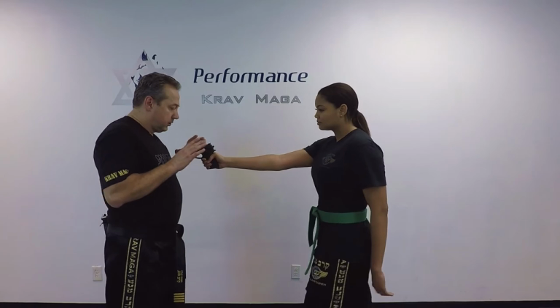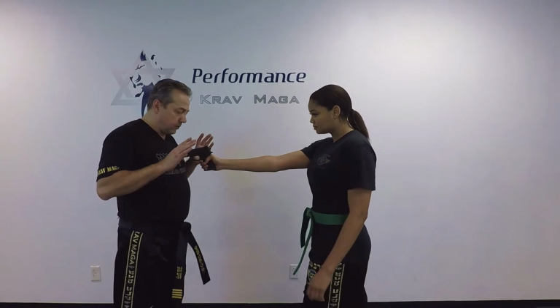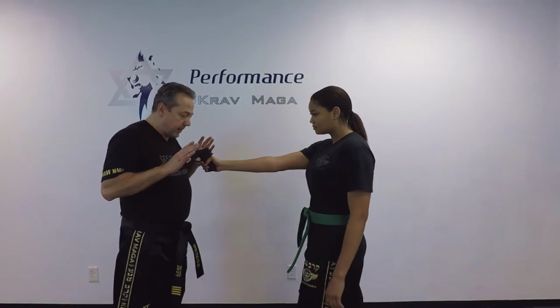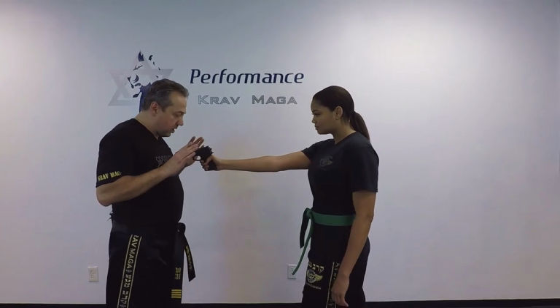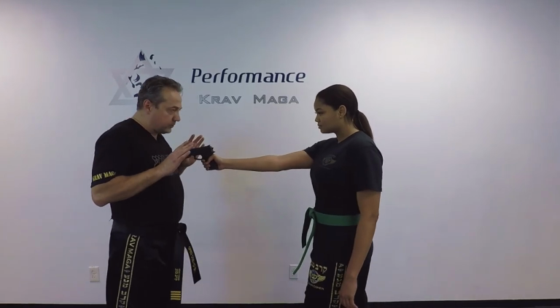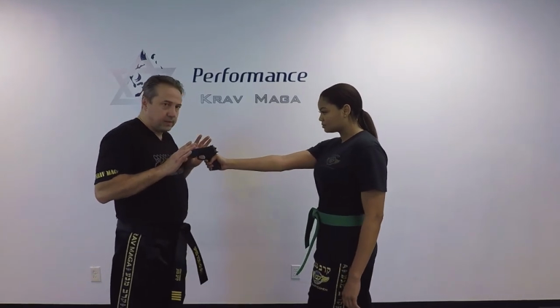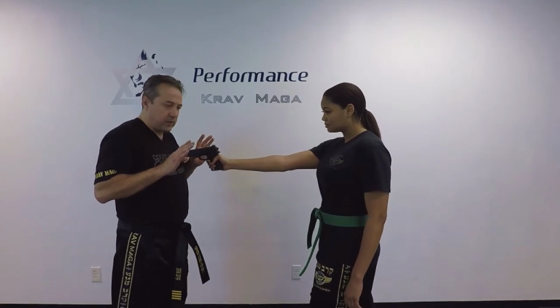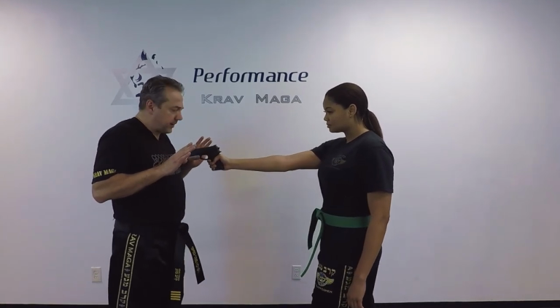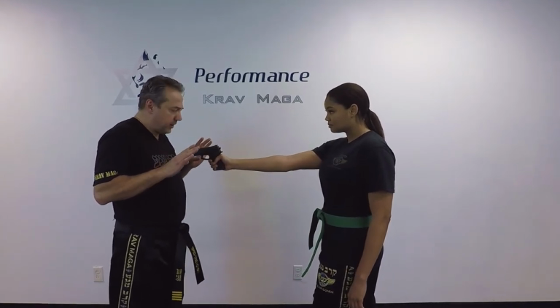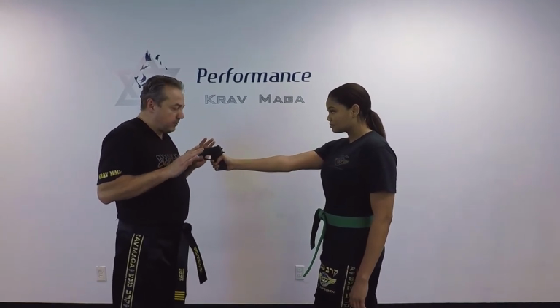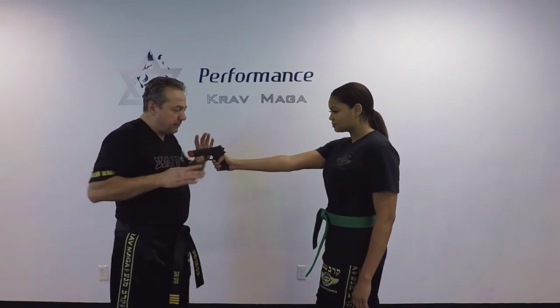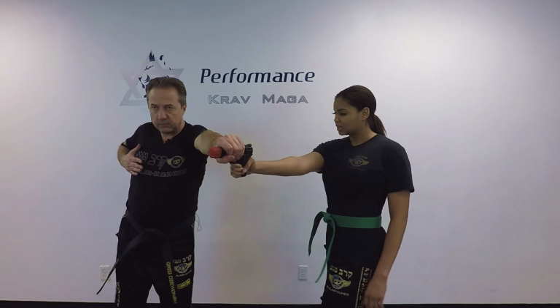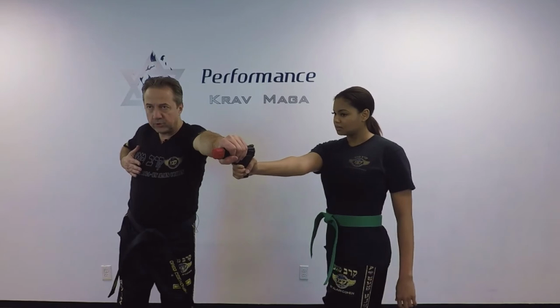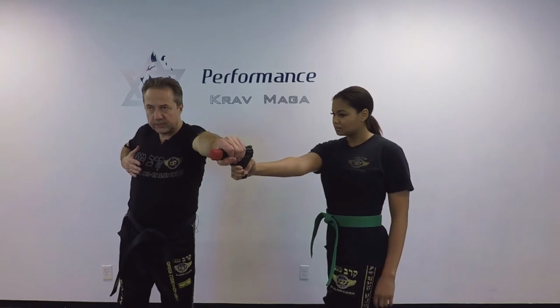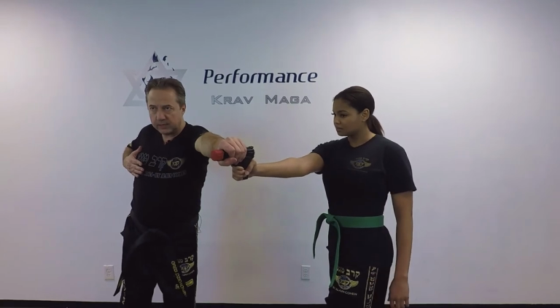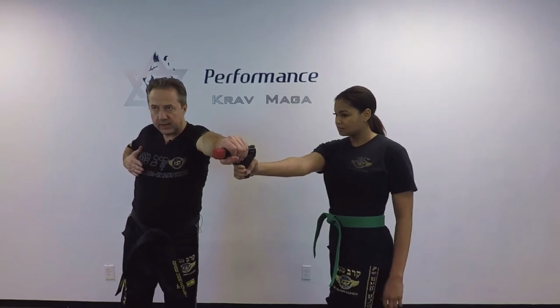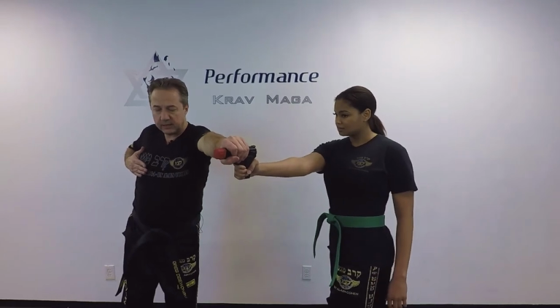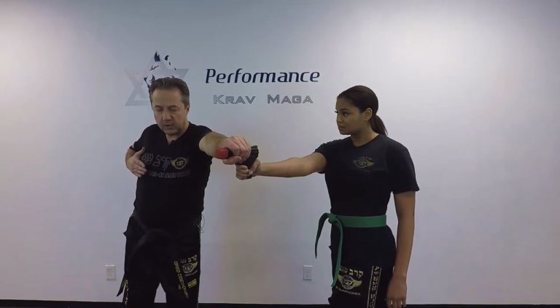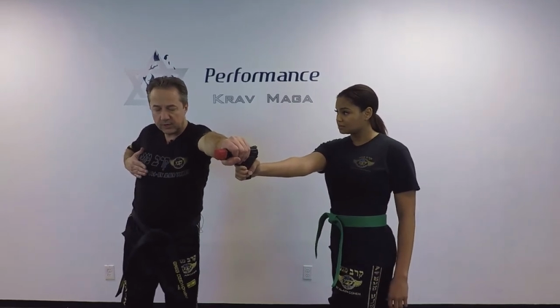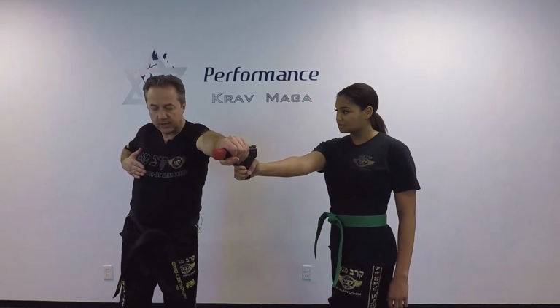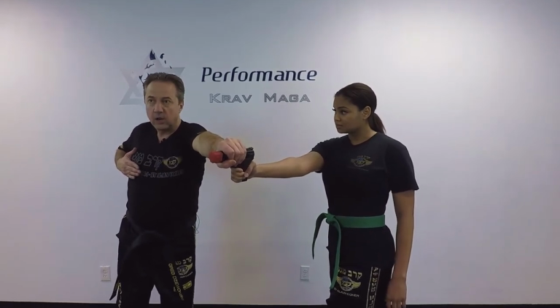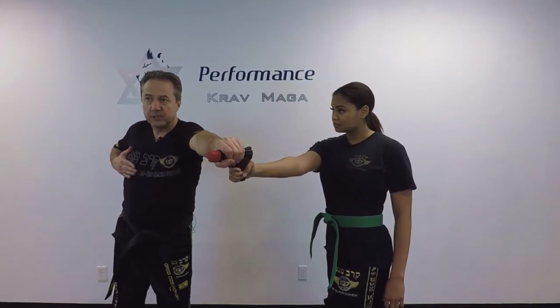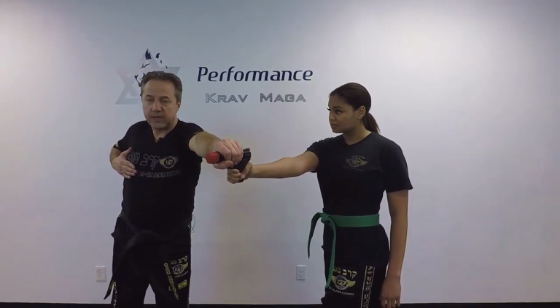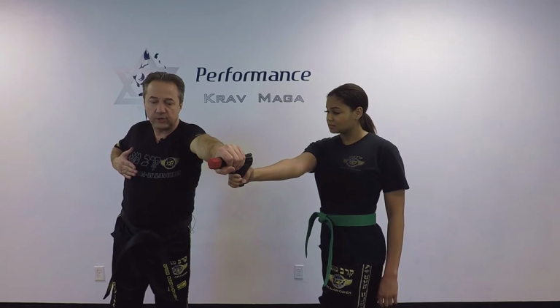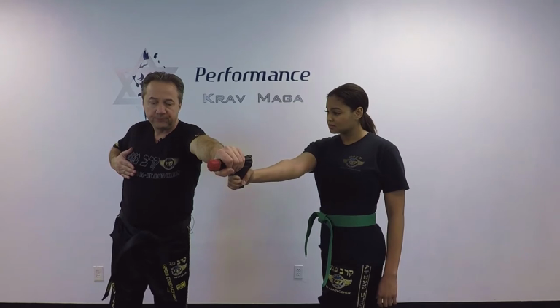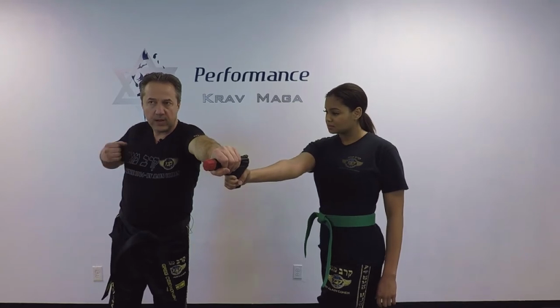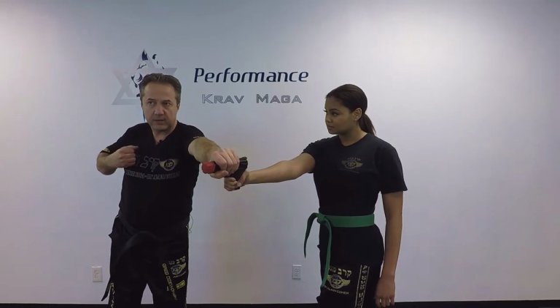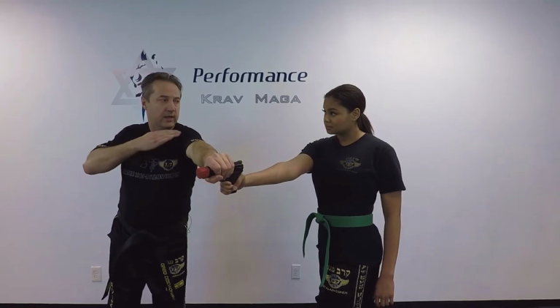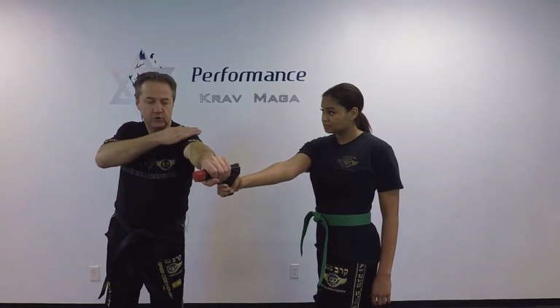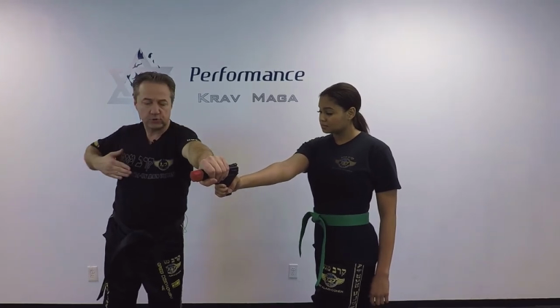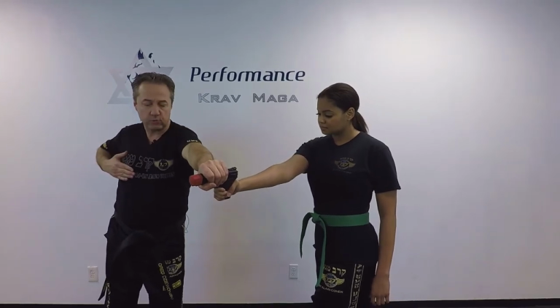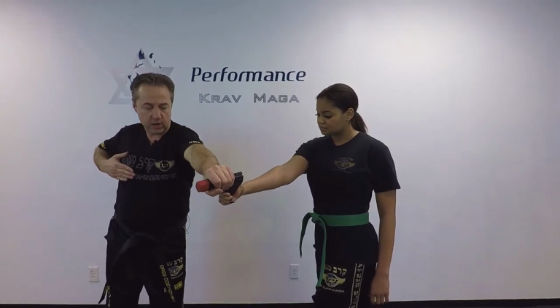My hands are closed — I look like I'm scared. From here I grab the gun, push it off to the side, and my hand goes here. From this position I continue: I punch and I come shoulder to shoulder, real close.